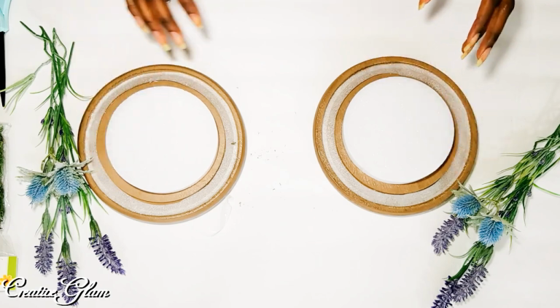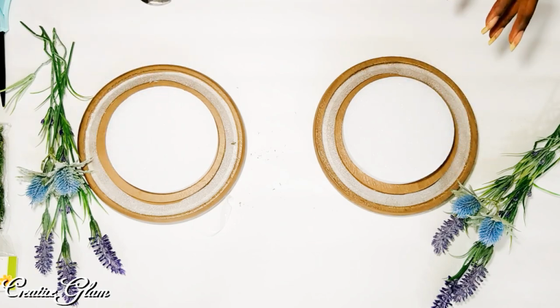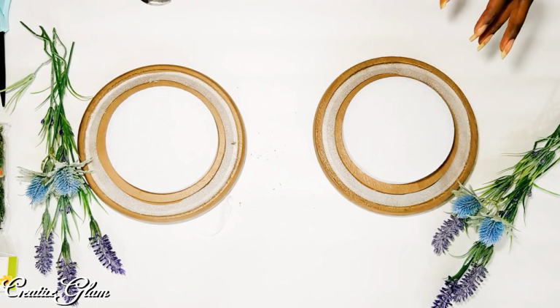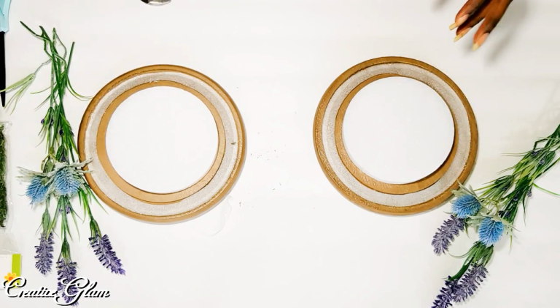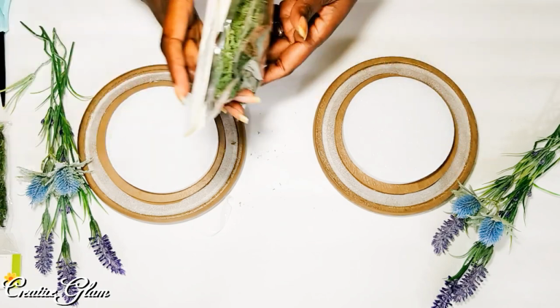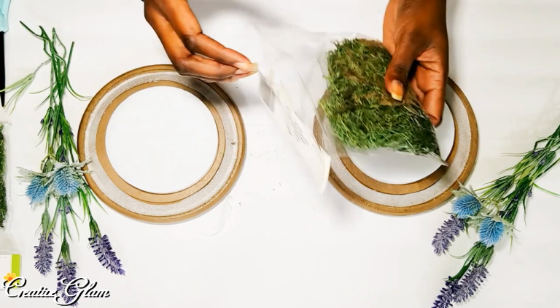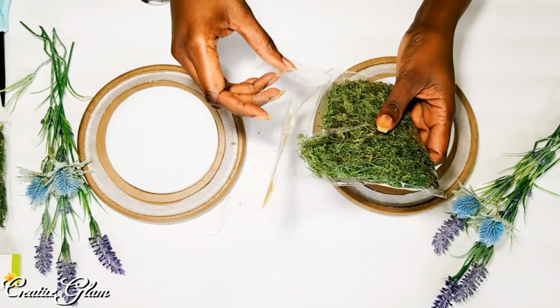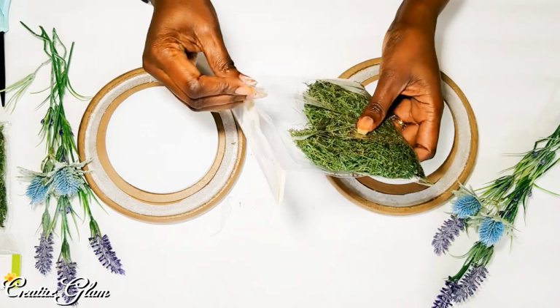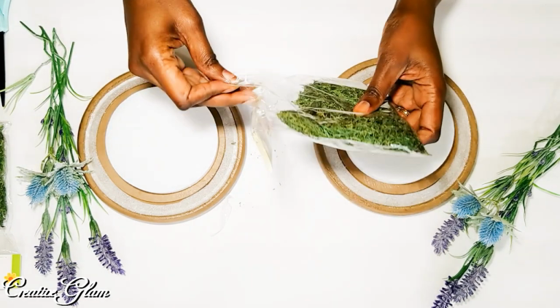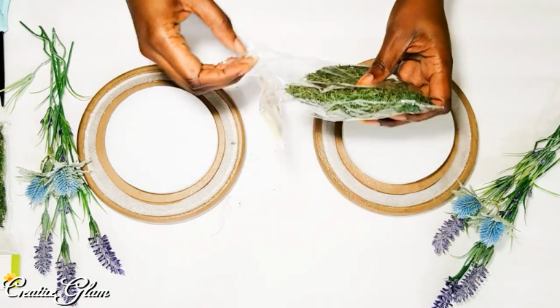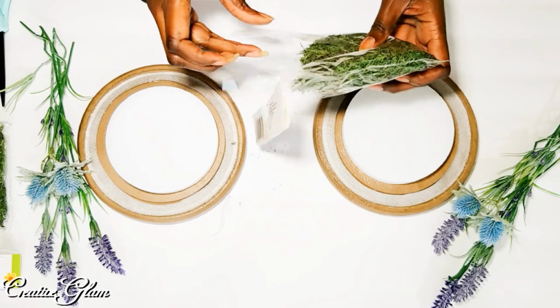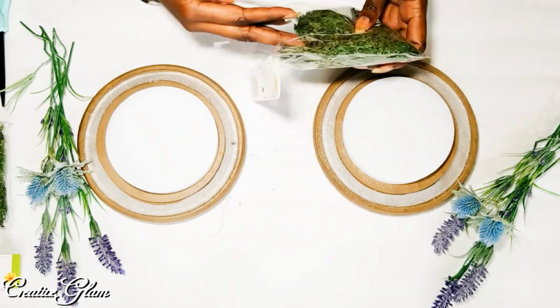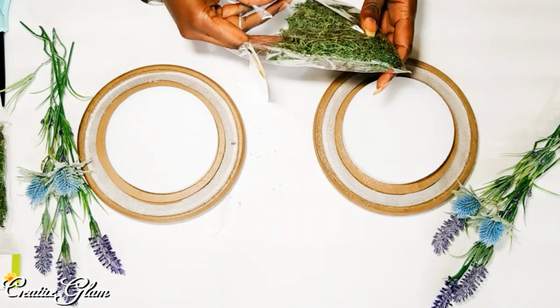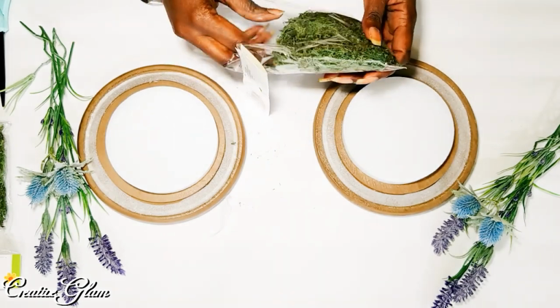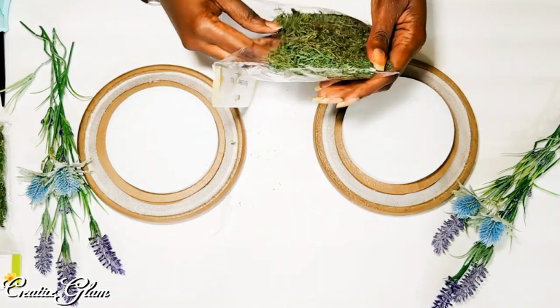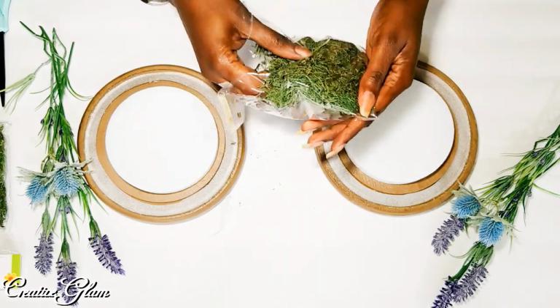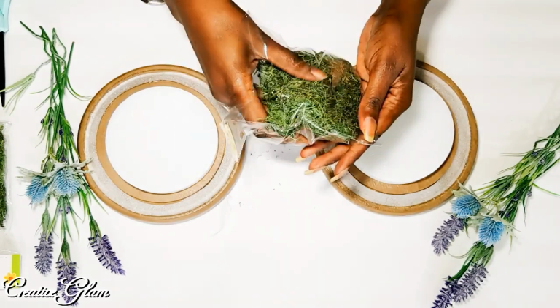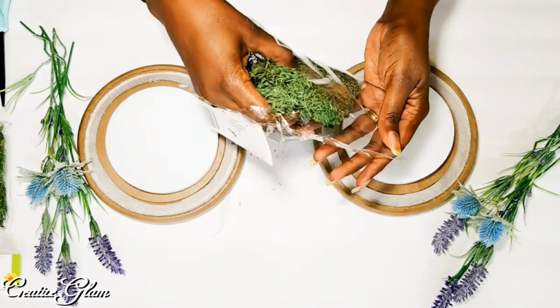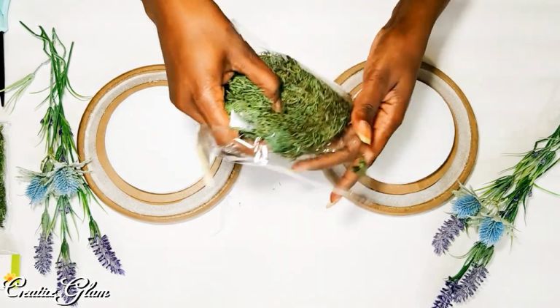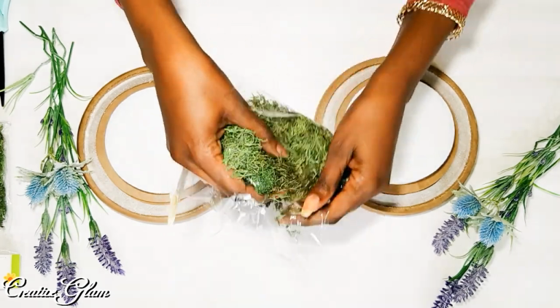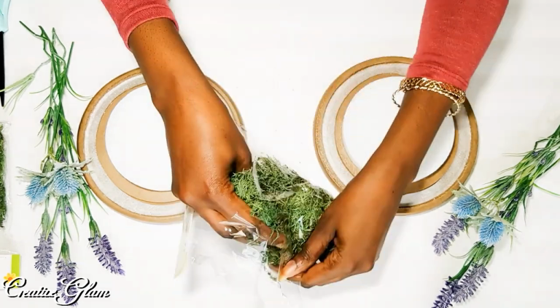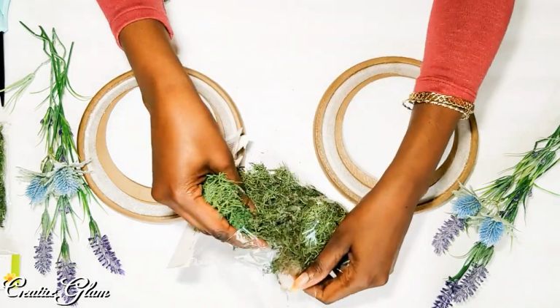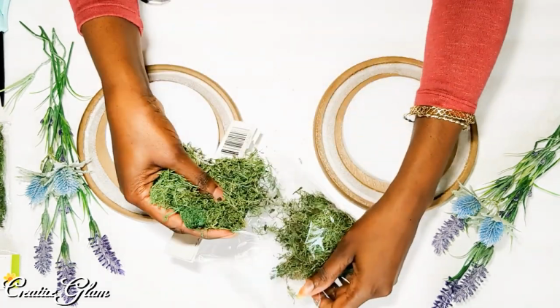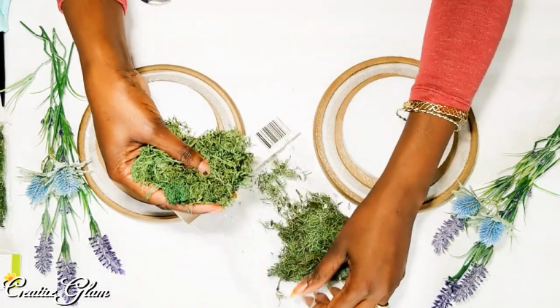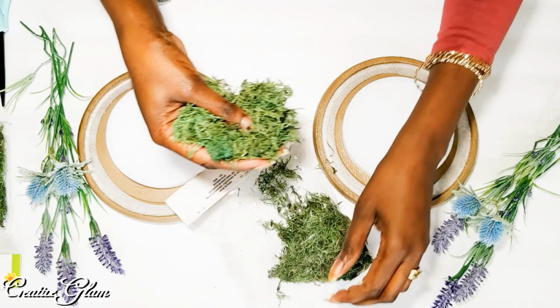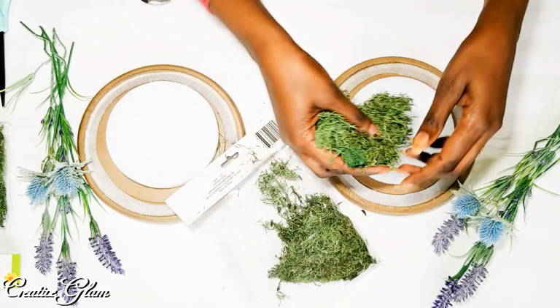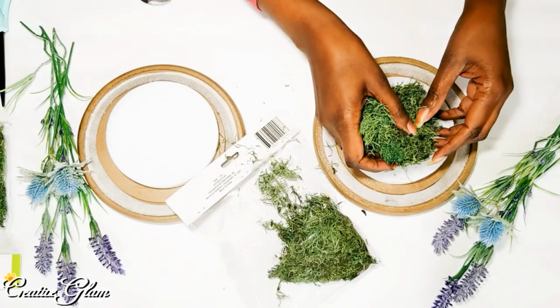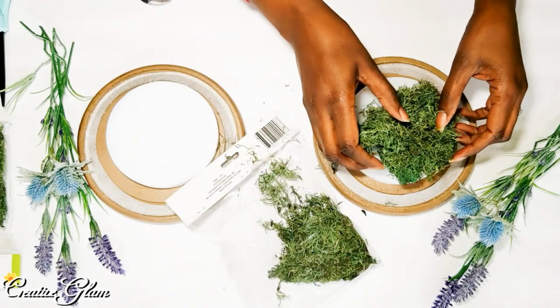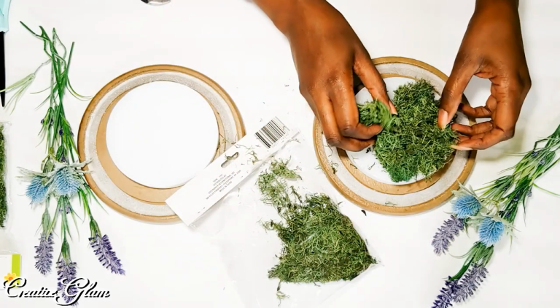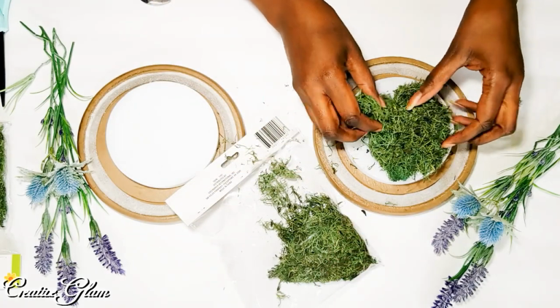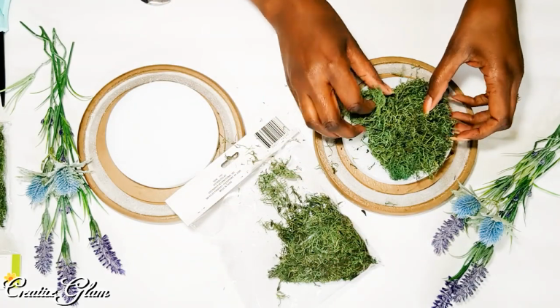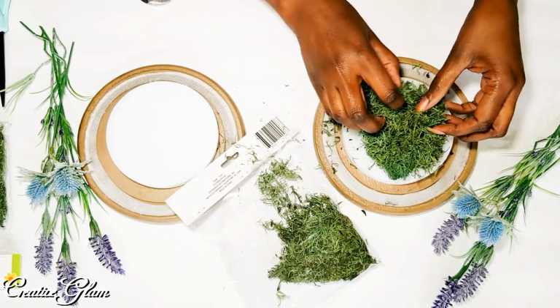And then I'm going to cover them with moss. Again, it's going to be pretty and easy.